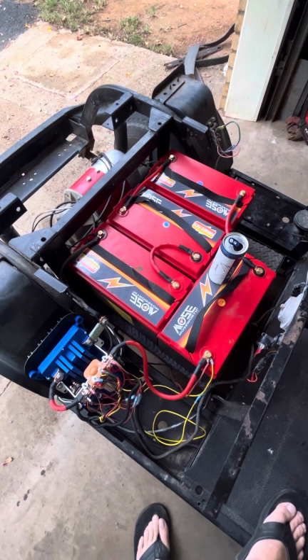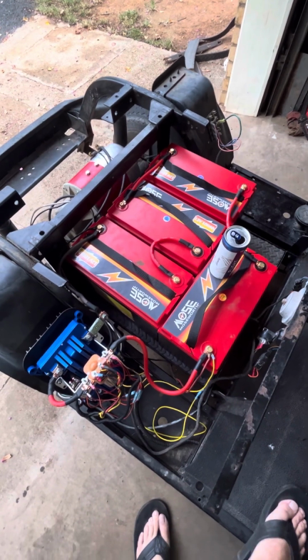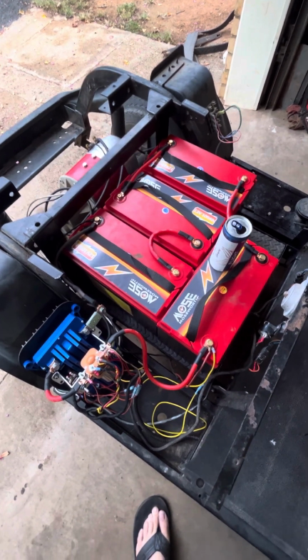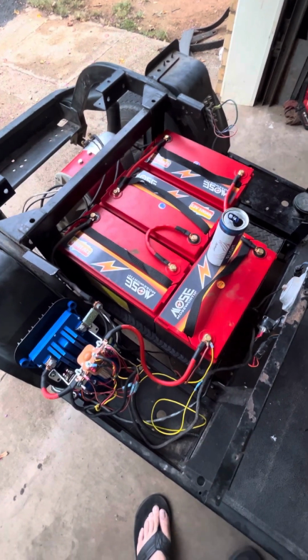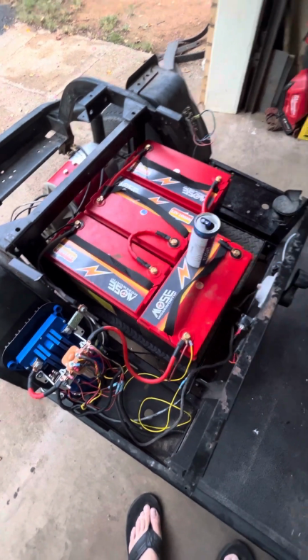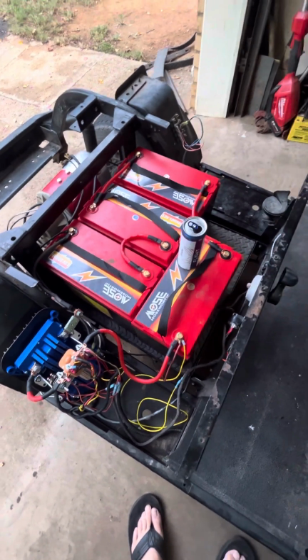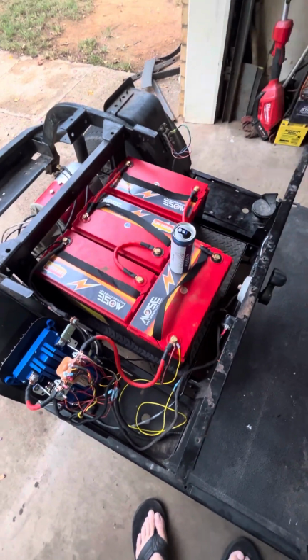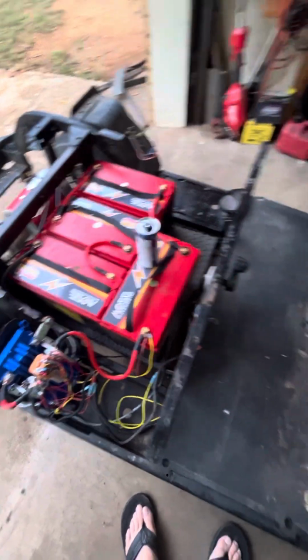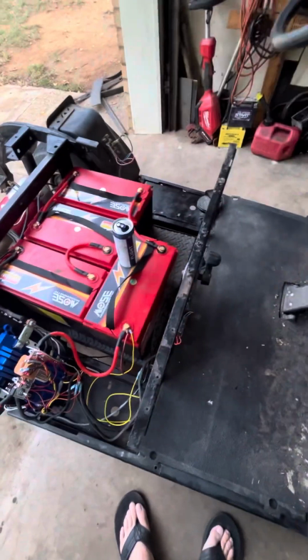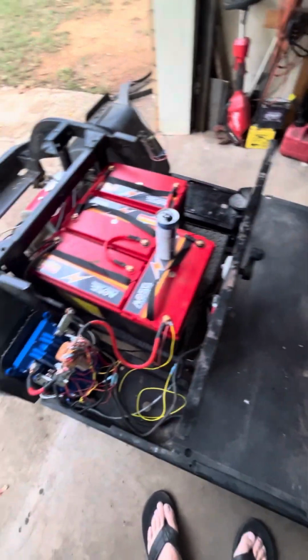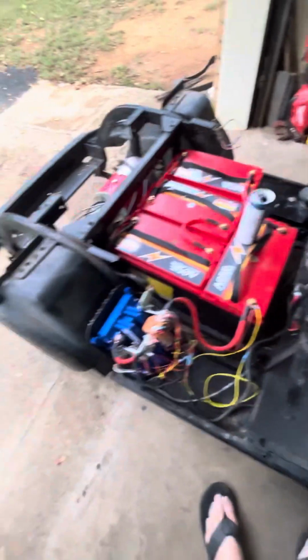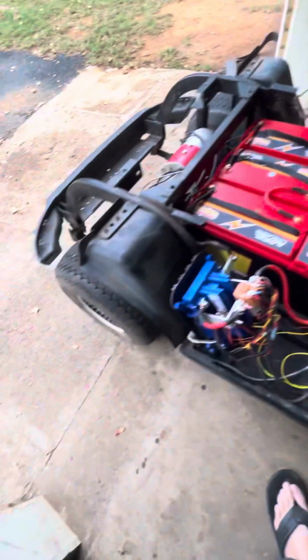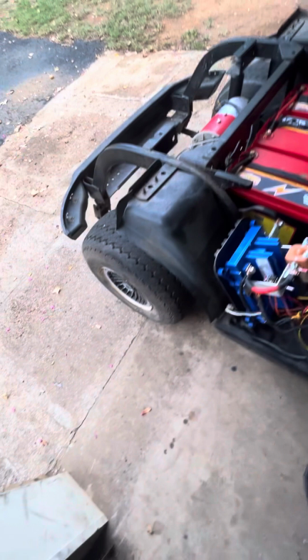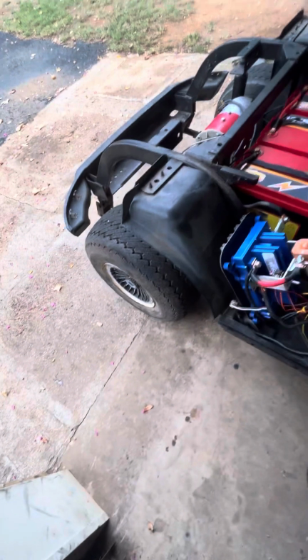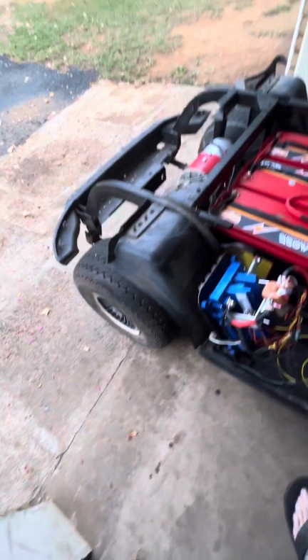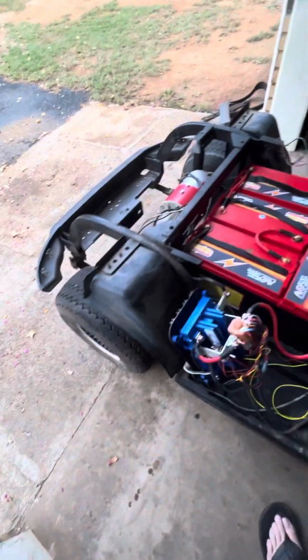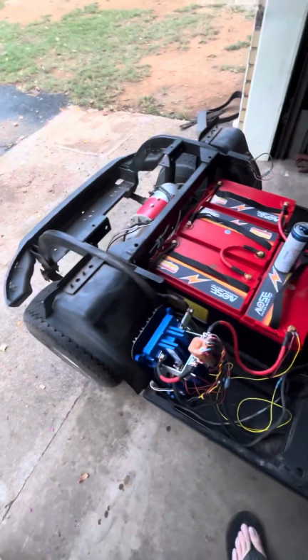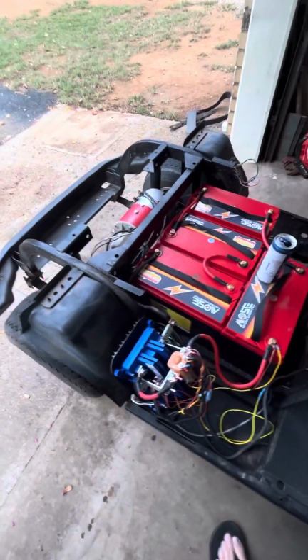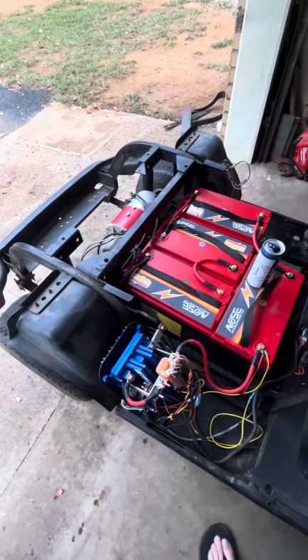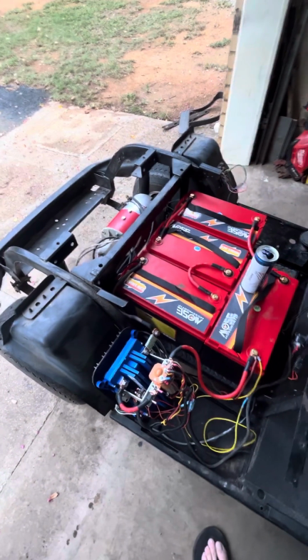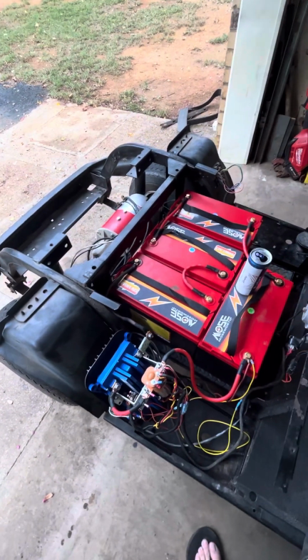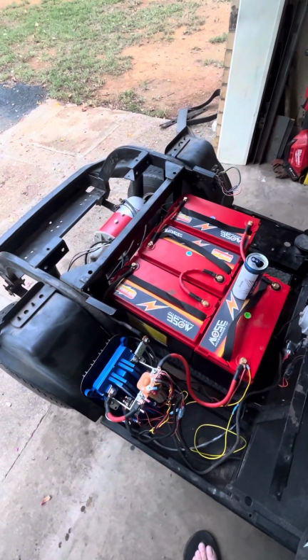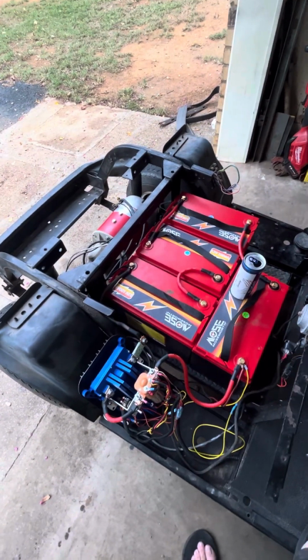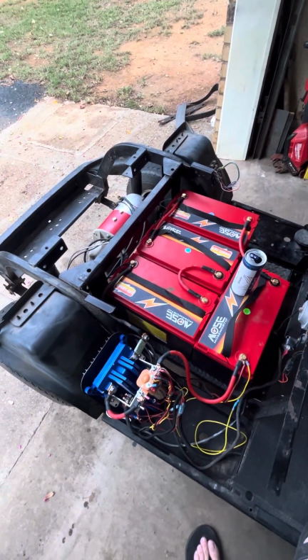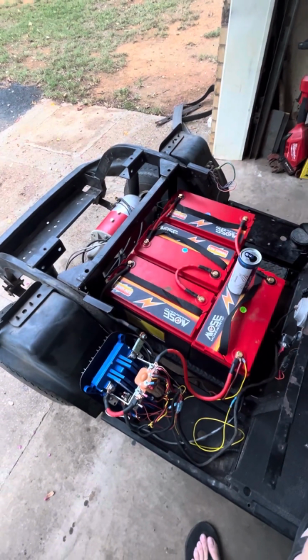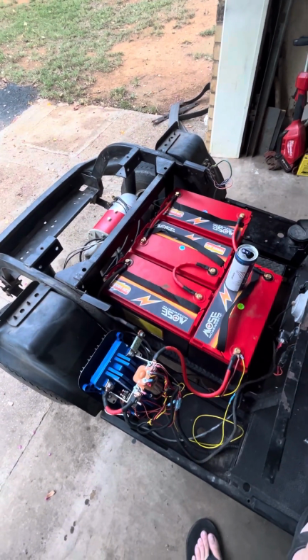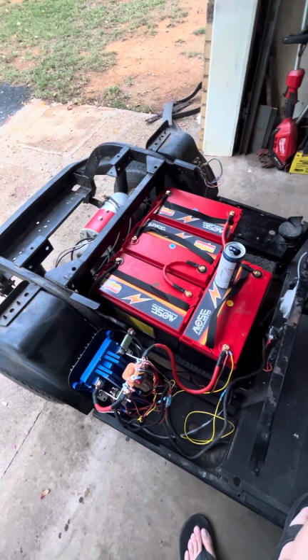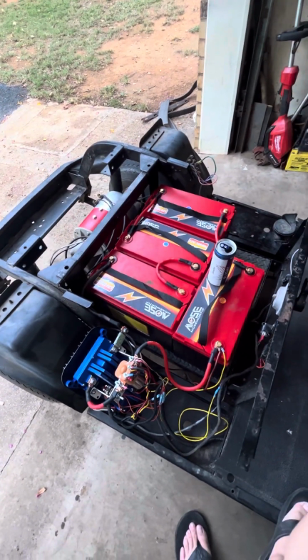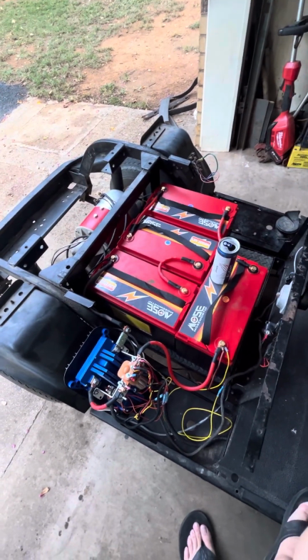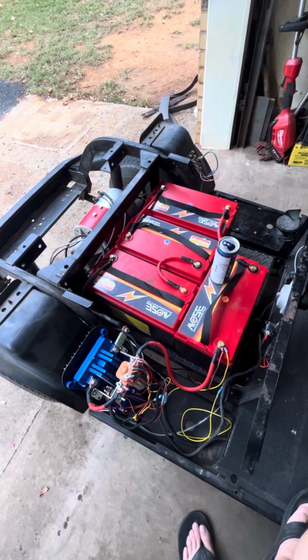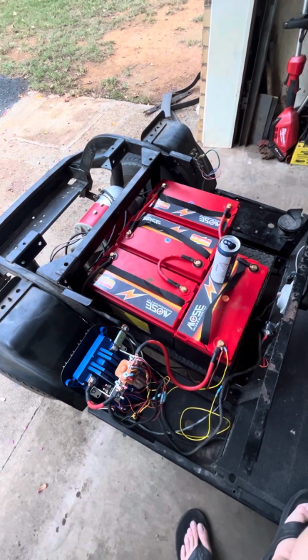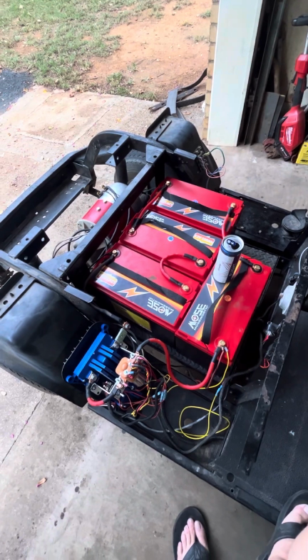I just took it out on stock tires and this thing ran 26 miles an hour on flat ground, so I can't complain about that.